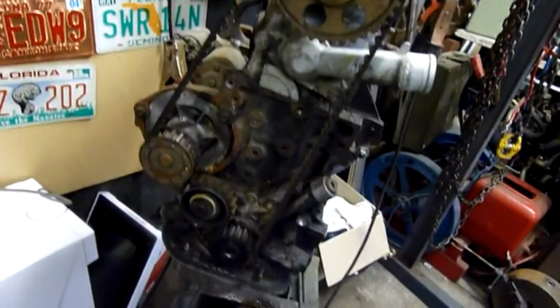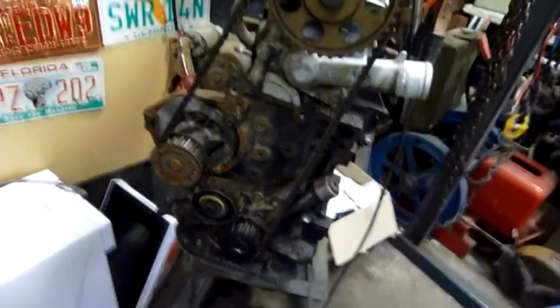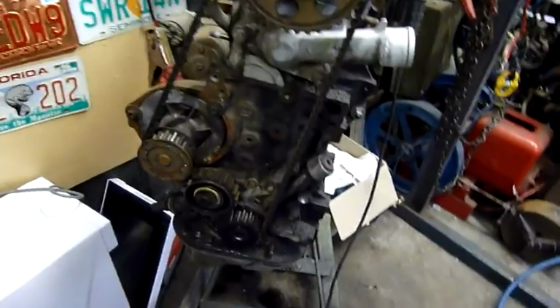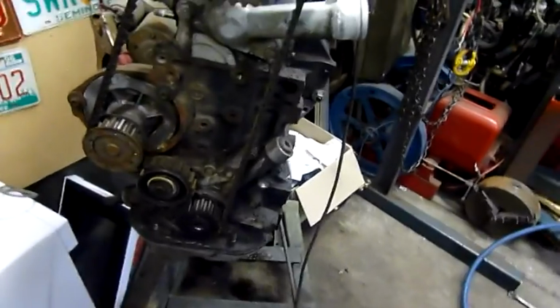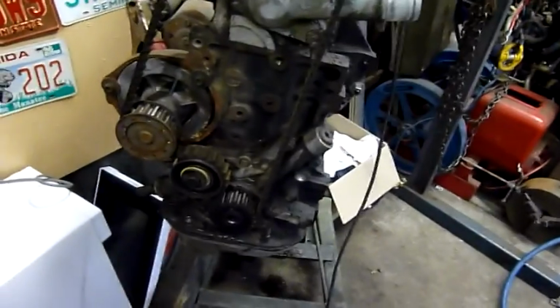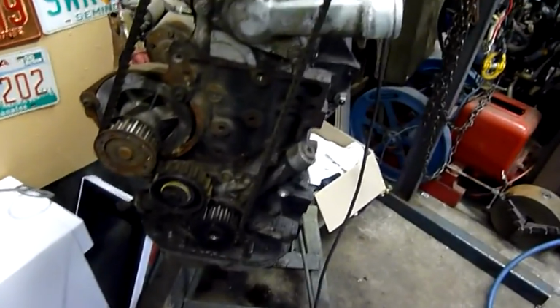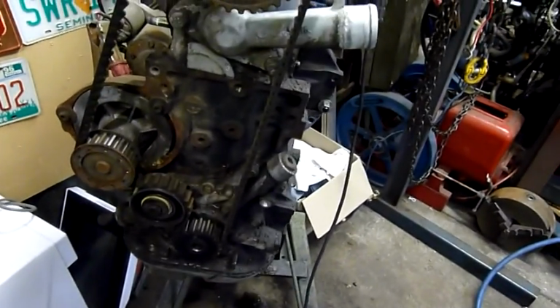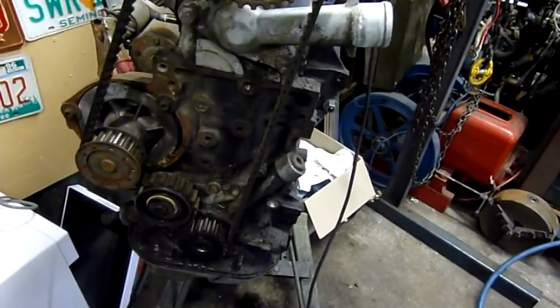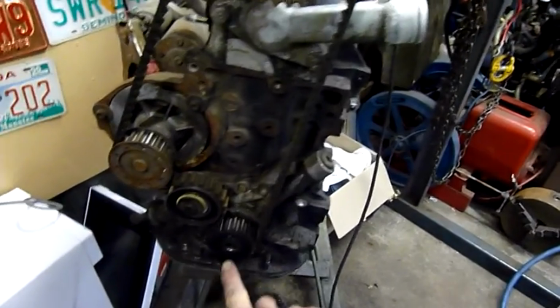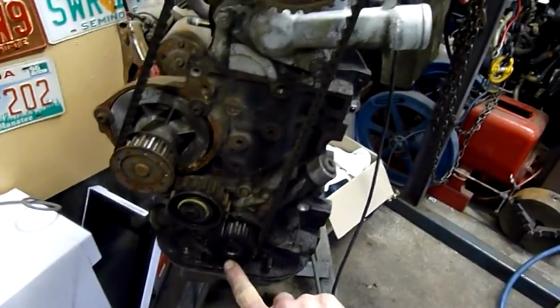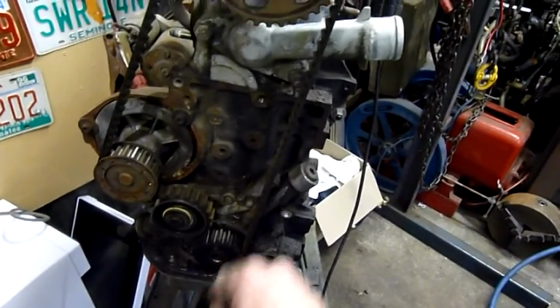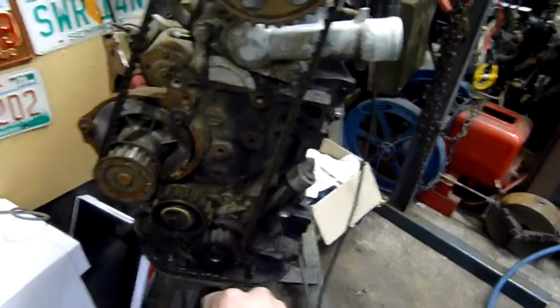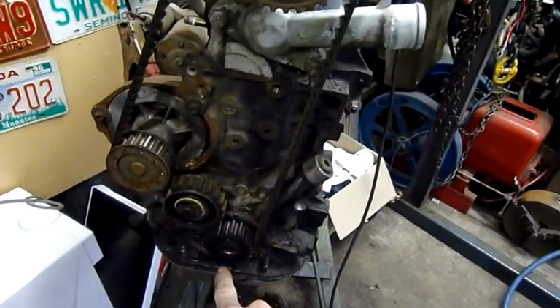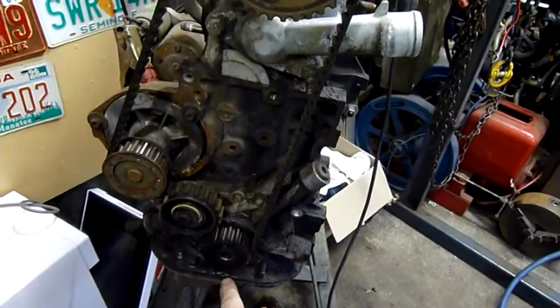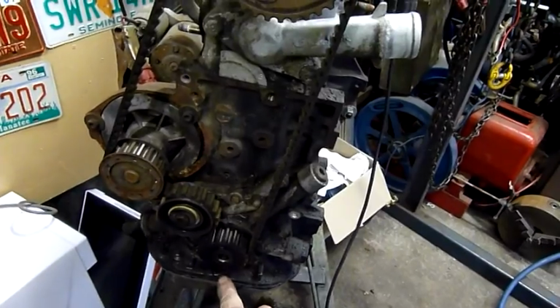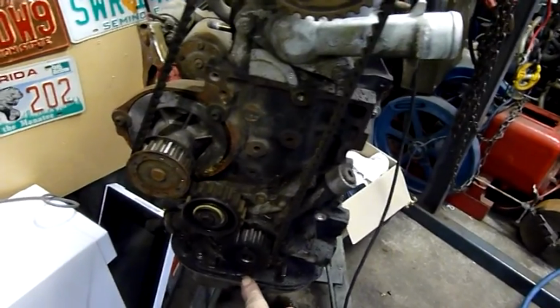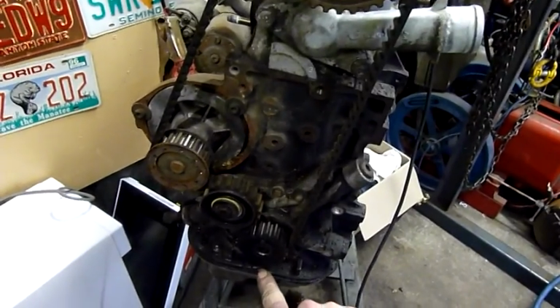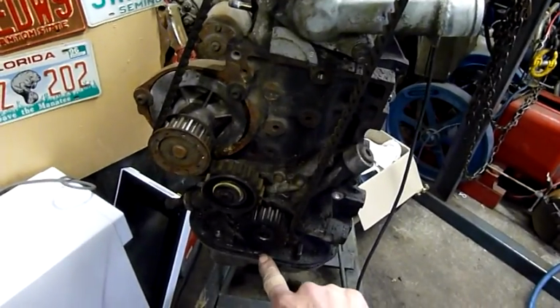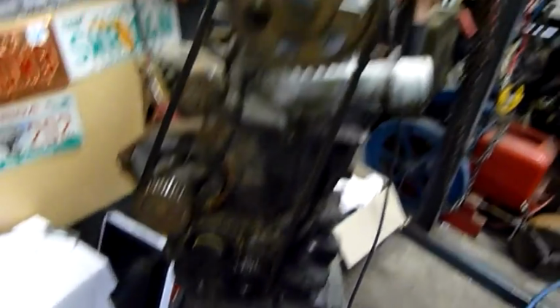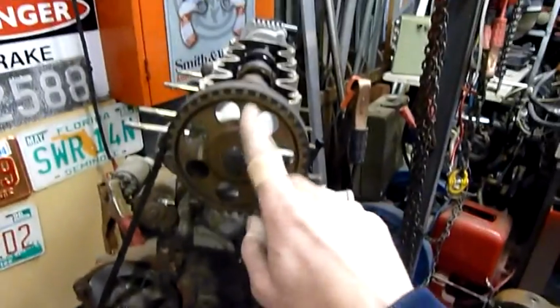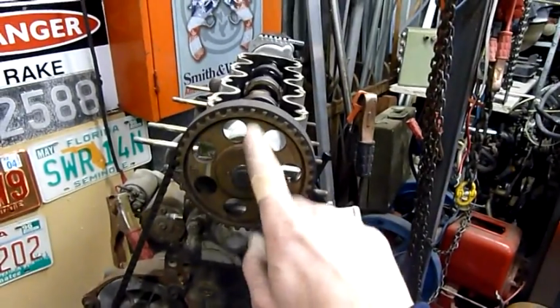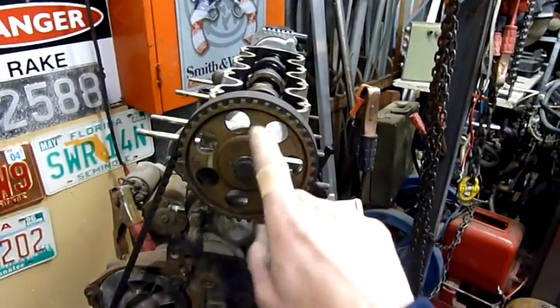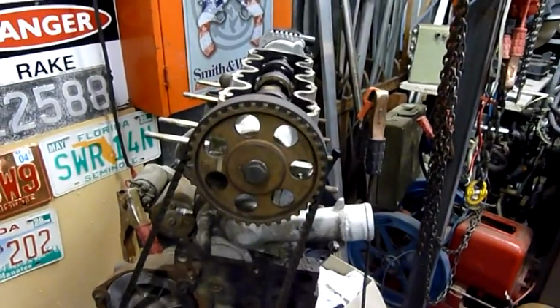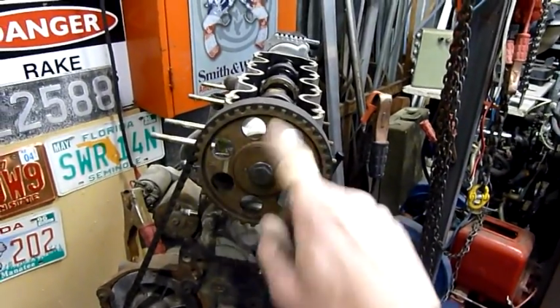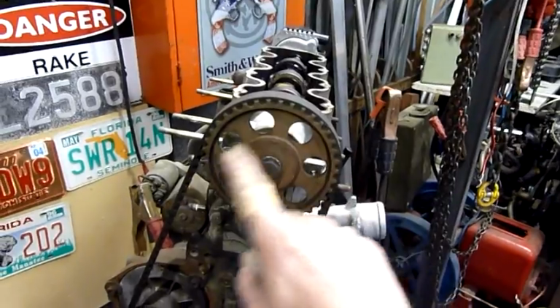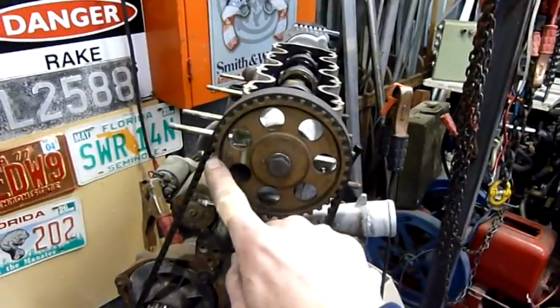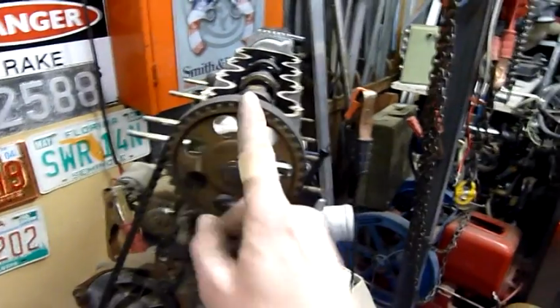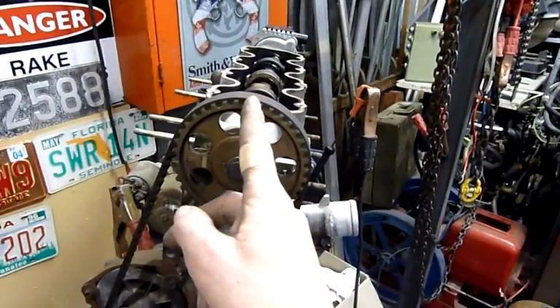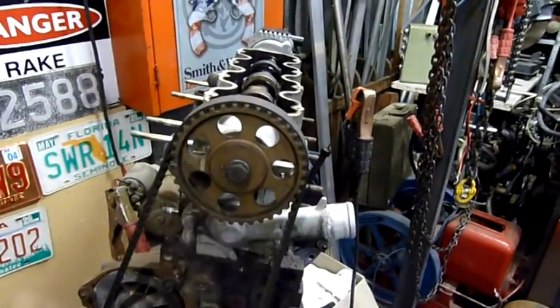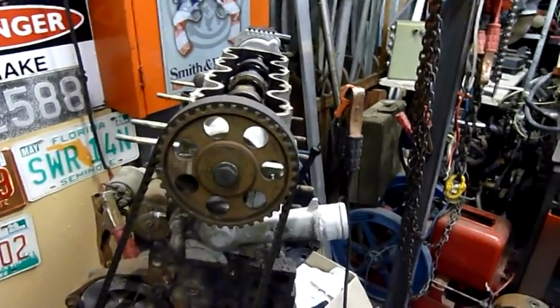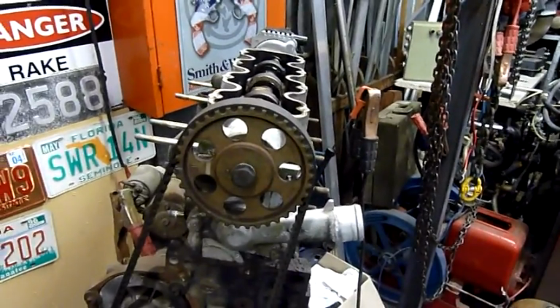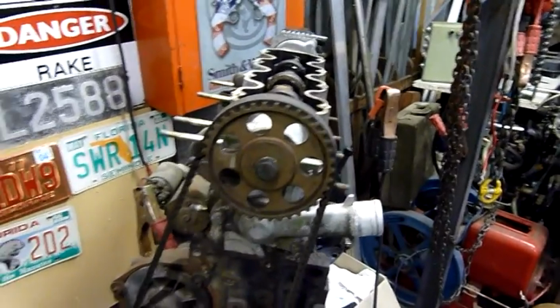When I took the belt off and put it back on, the crank pulley was at 6 o'clock pointing to that indicator mark, and the camshaft pulley - this mark was at 12 o'clock. So it might be right, it might not be, but it doesn't look like it's moved.